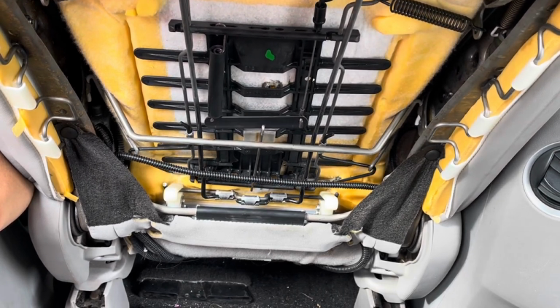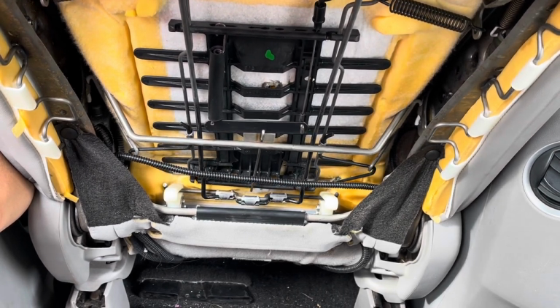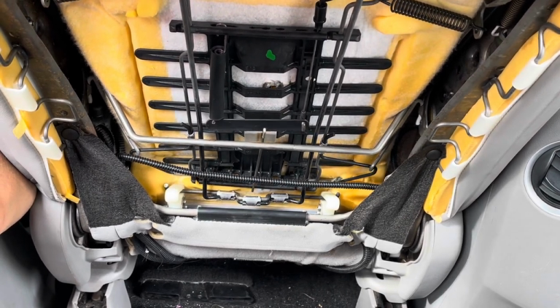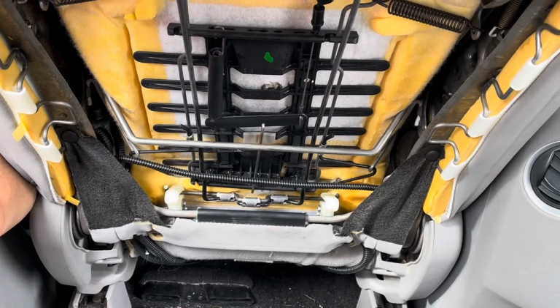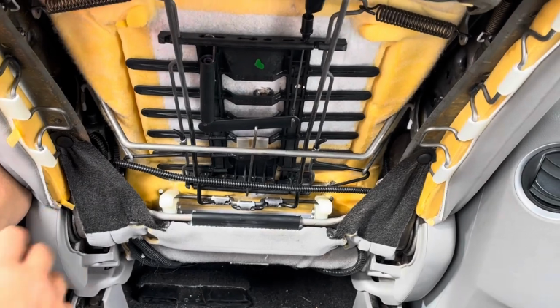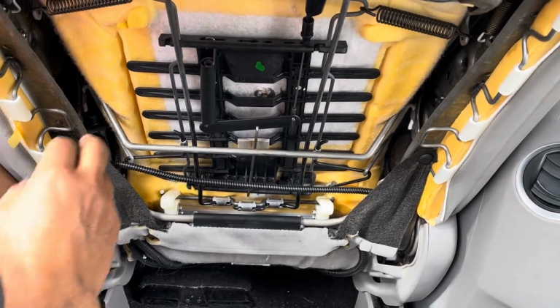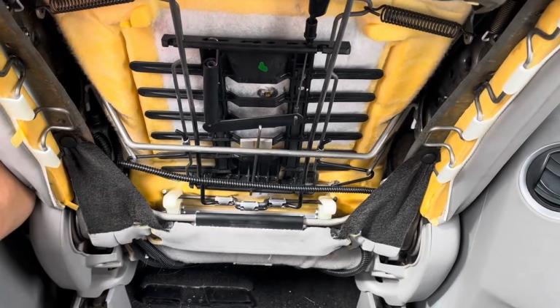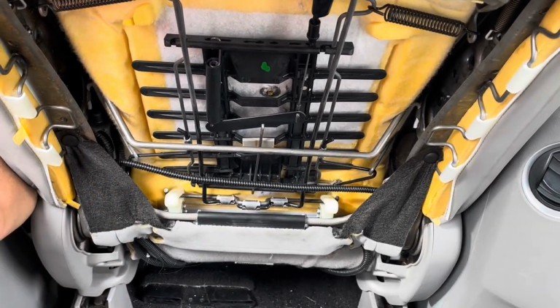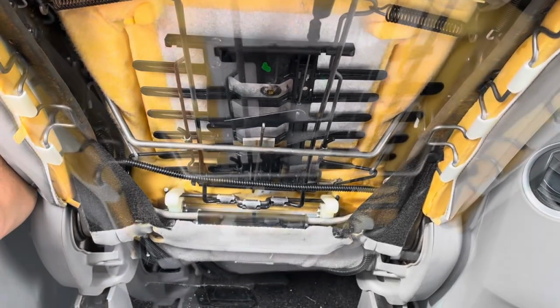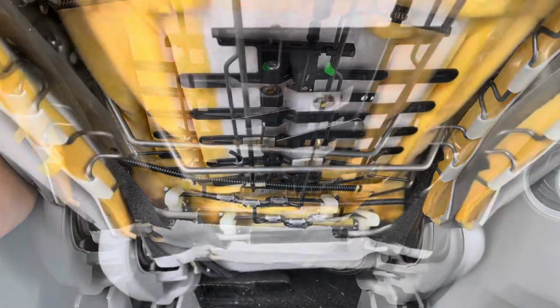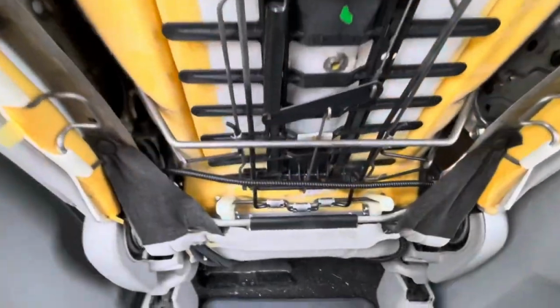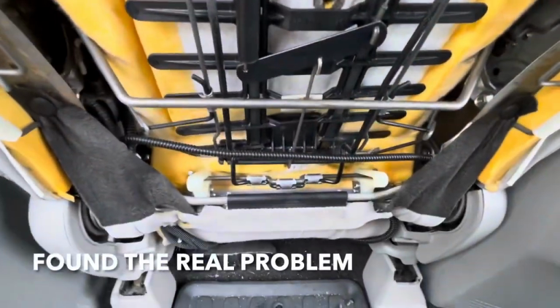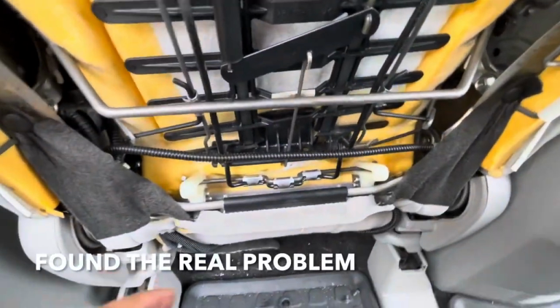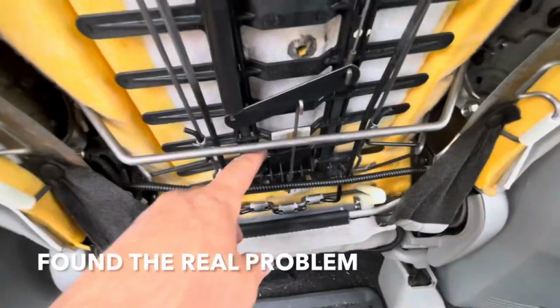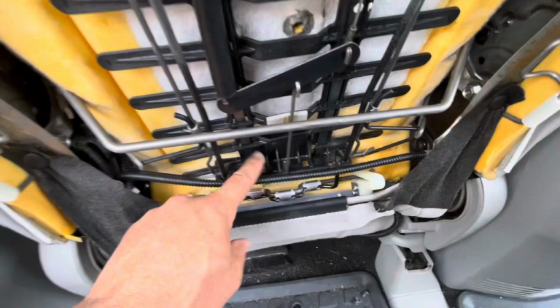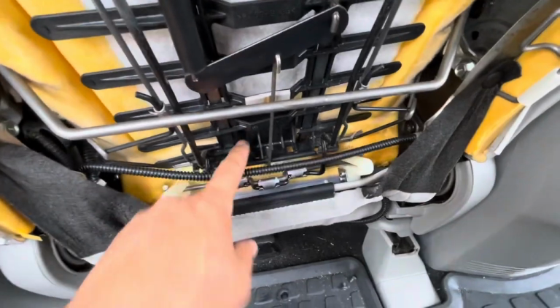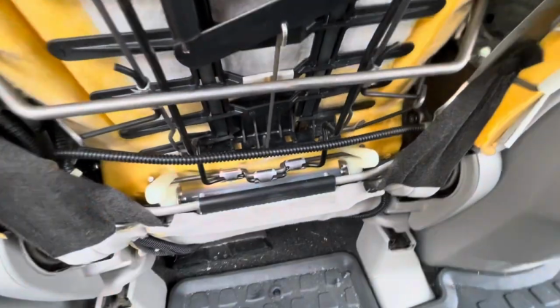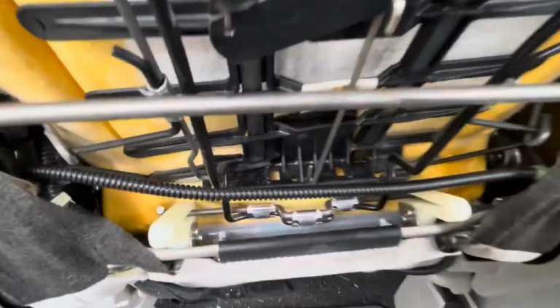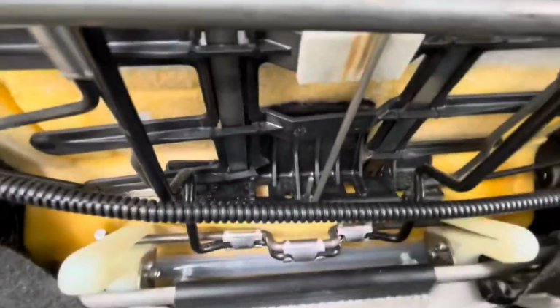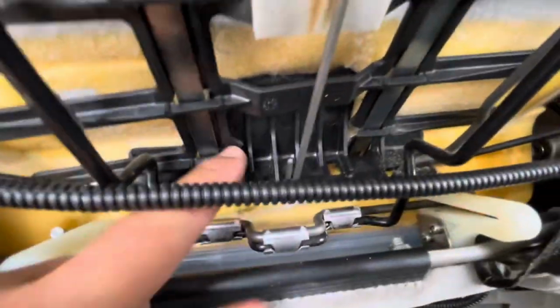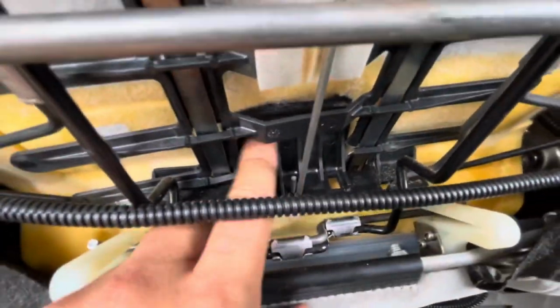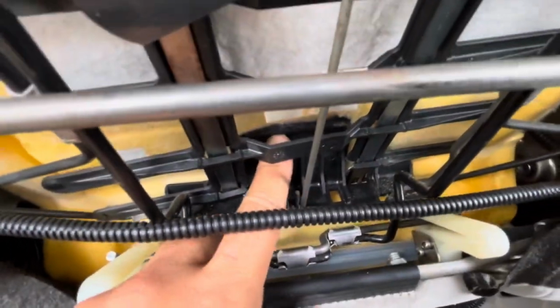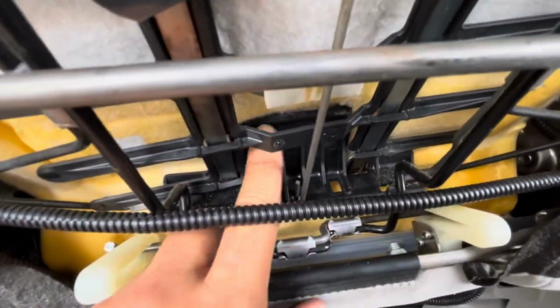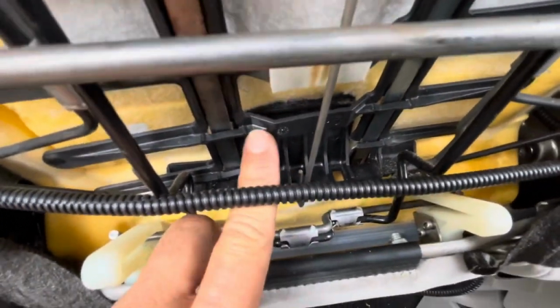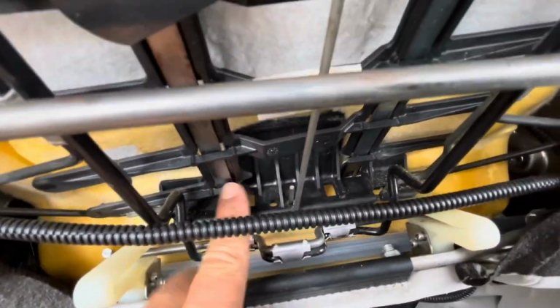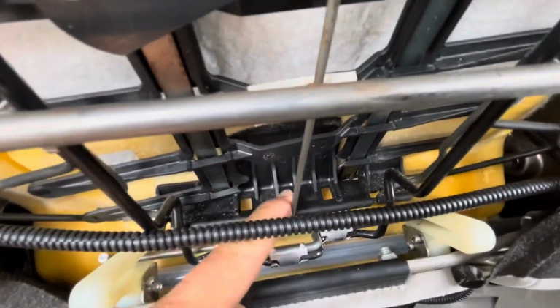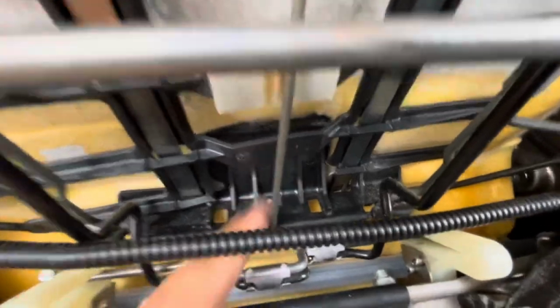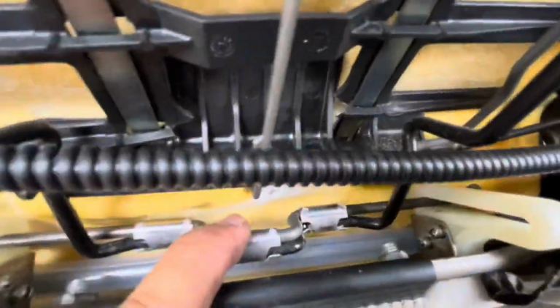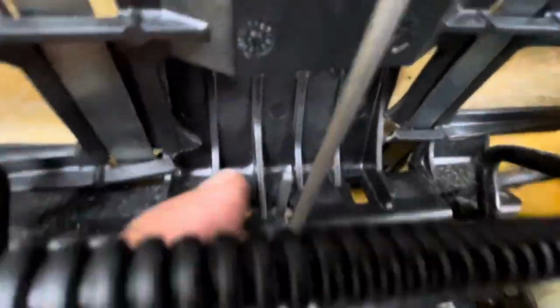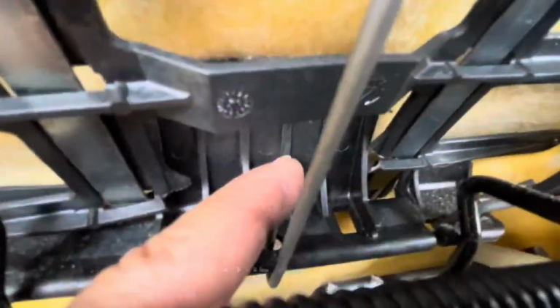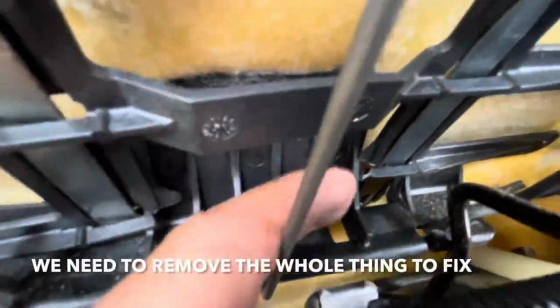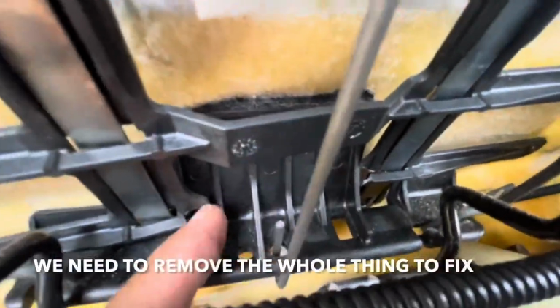Okay, it was working but it just doesn't seem to be working right. Alright guys, I found the problem — this thing down here is broken. See this plastic piece? It's supposed to be attached to all this and it broke off.